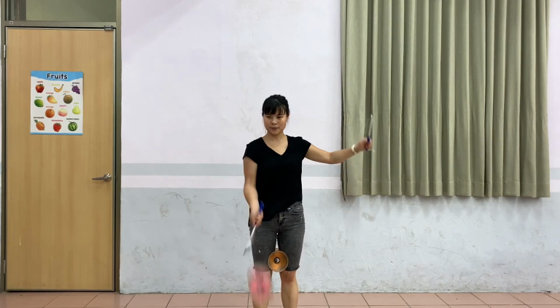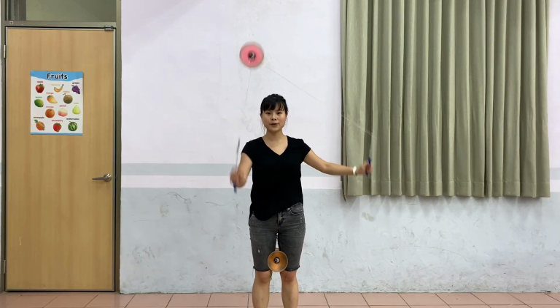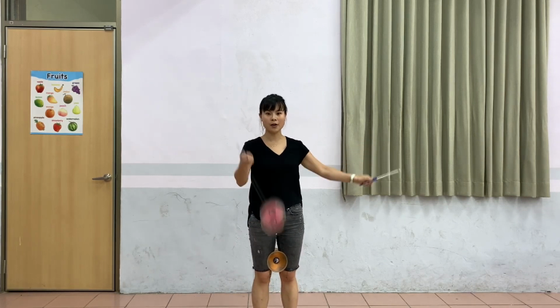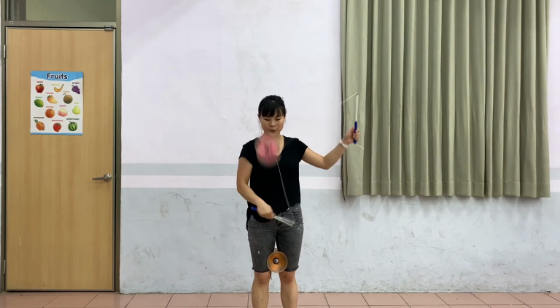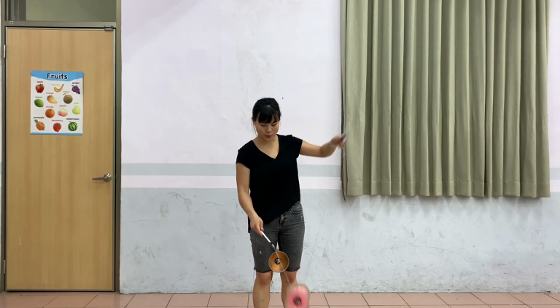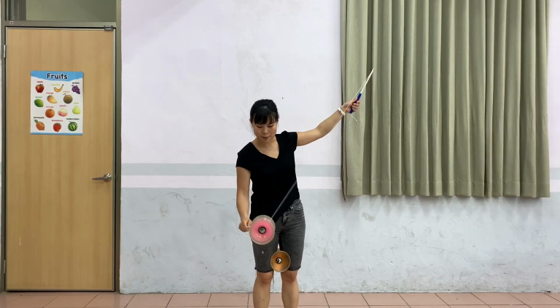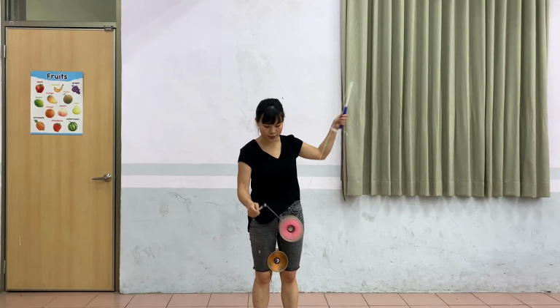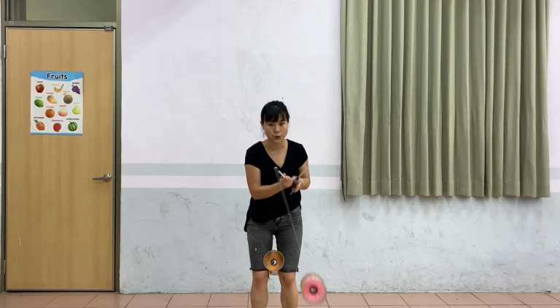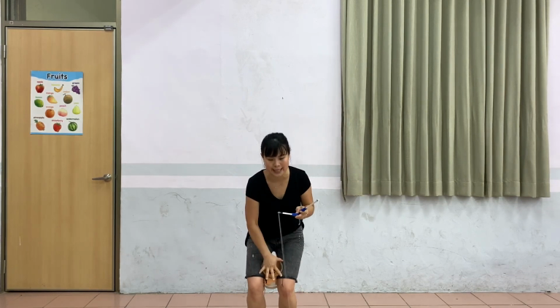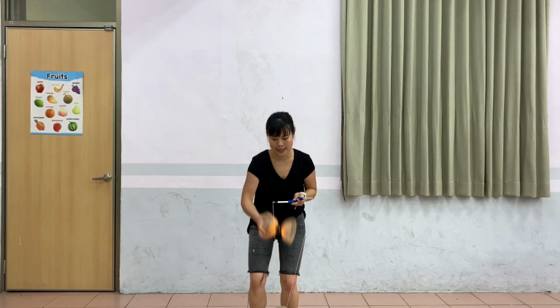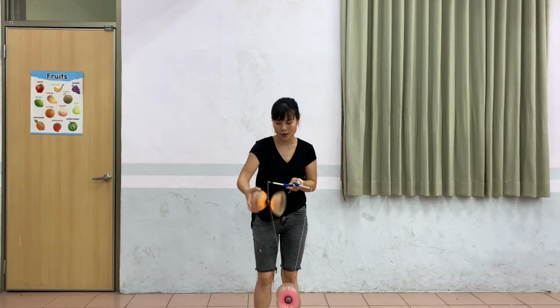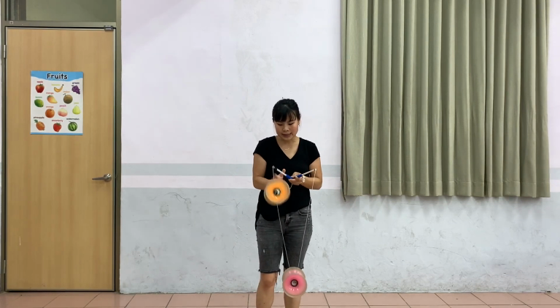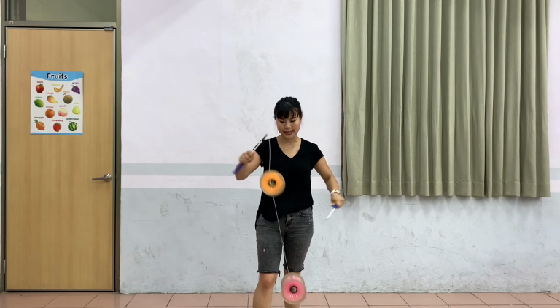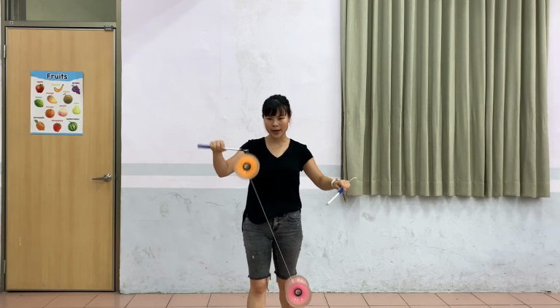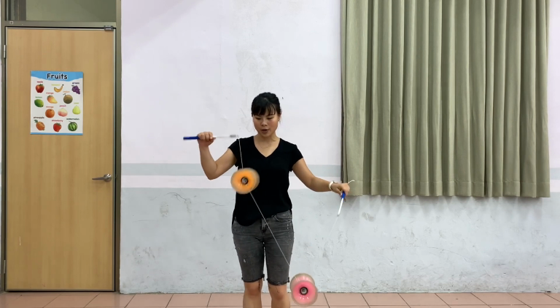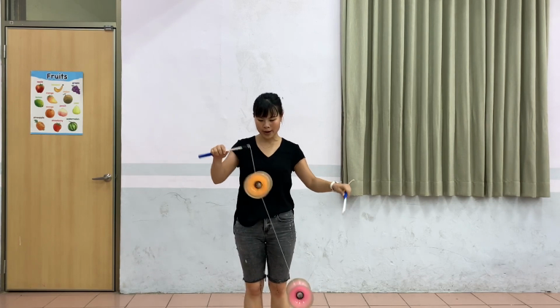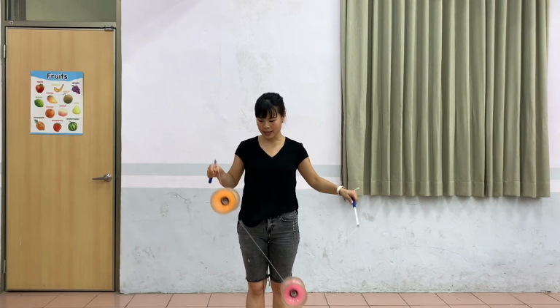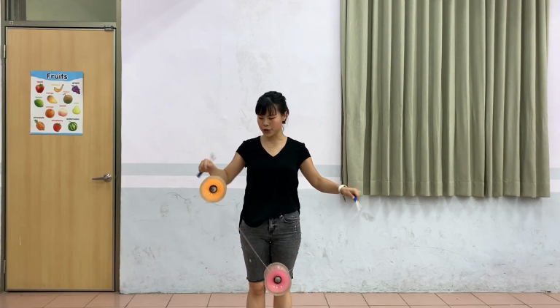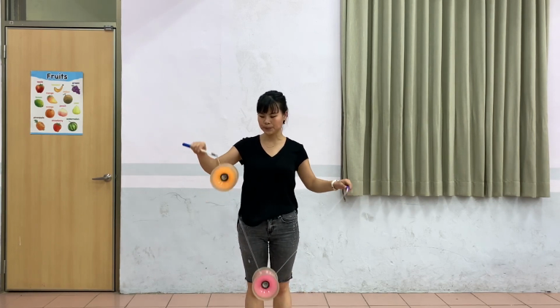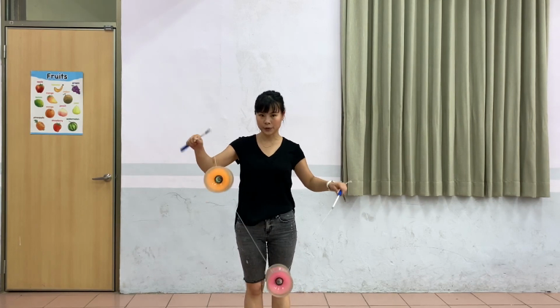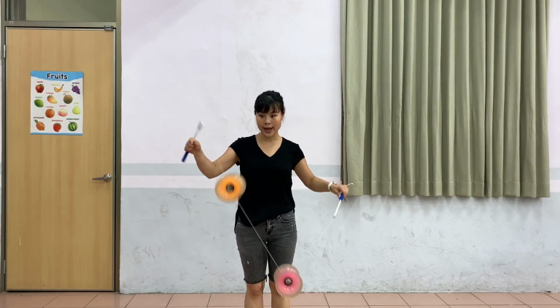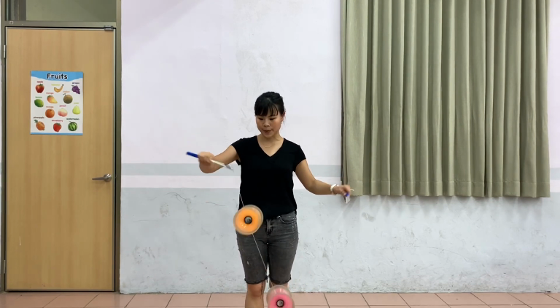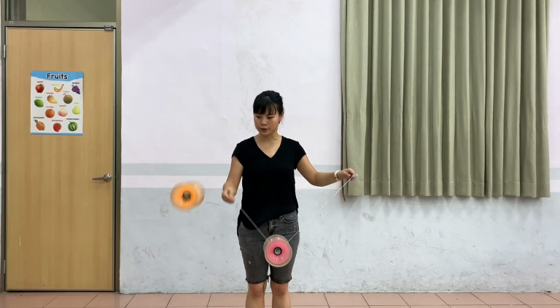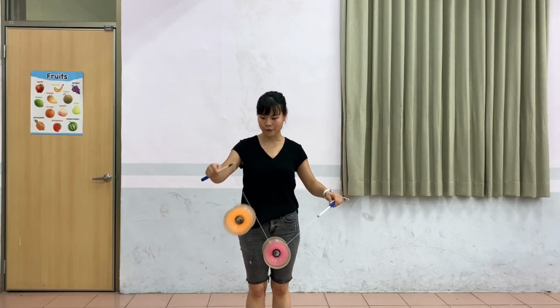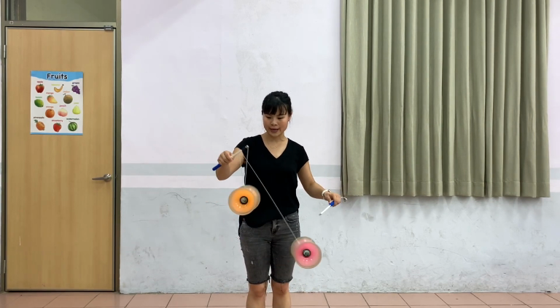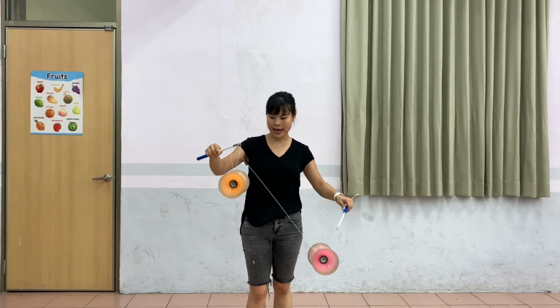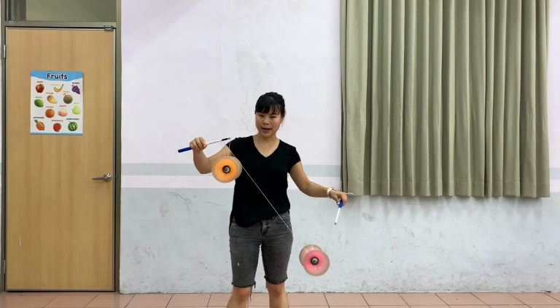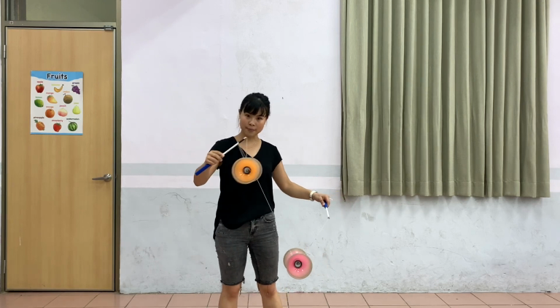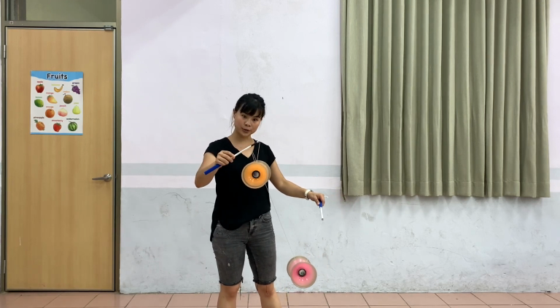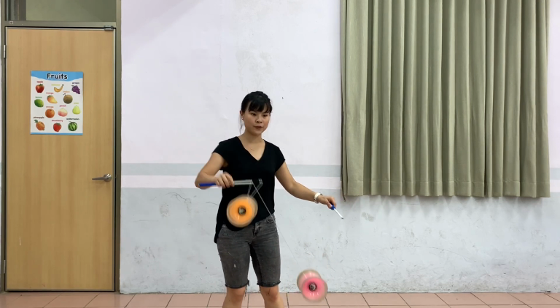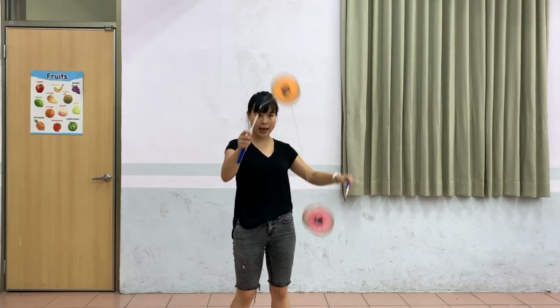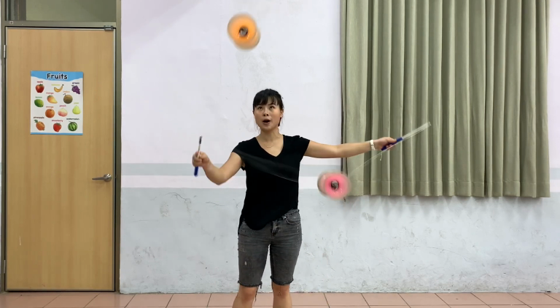When you get comfortable with this one, you can move on to 2D. So this is the second one — I go one, two, three — I unloop it only to the halfway. And my right hand points to the left, I go up.